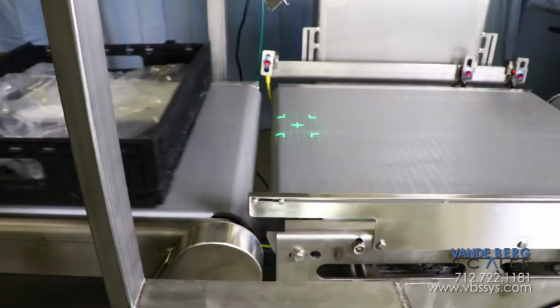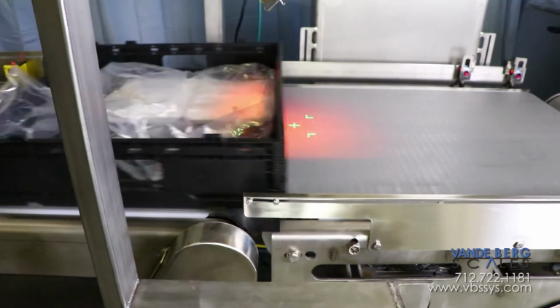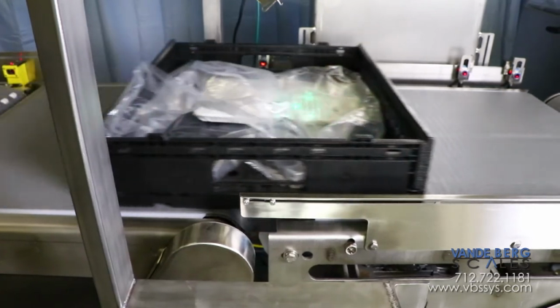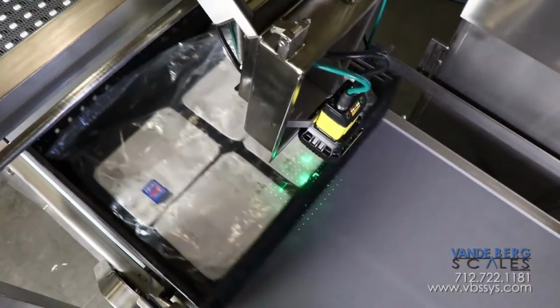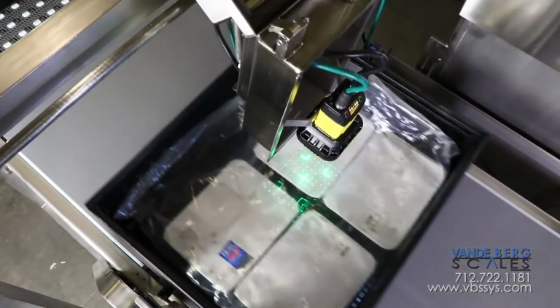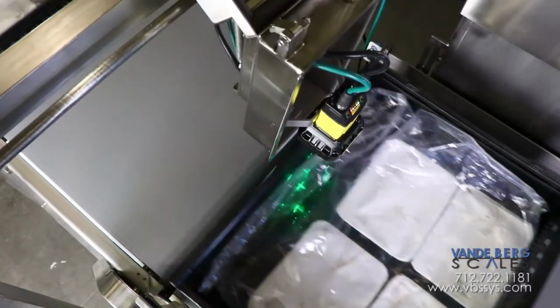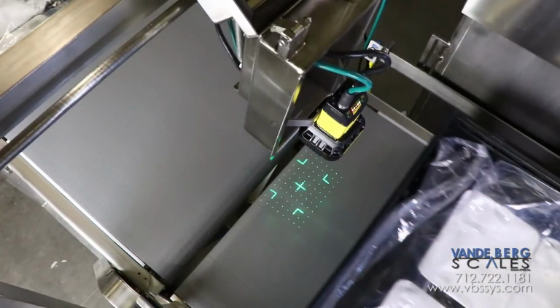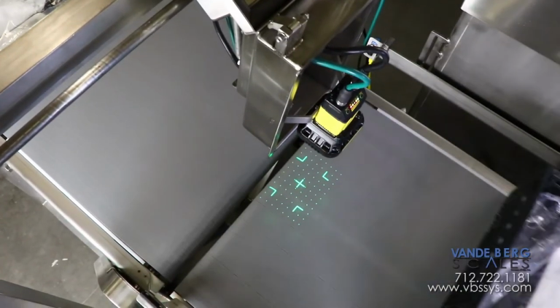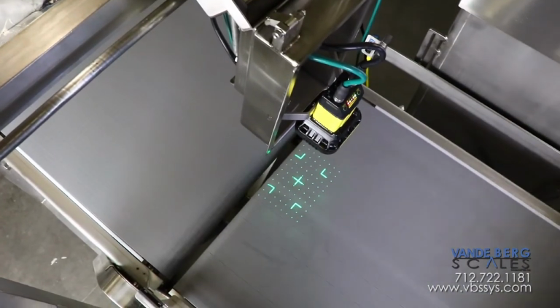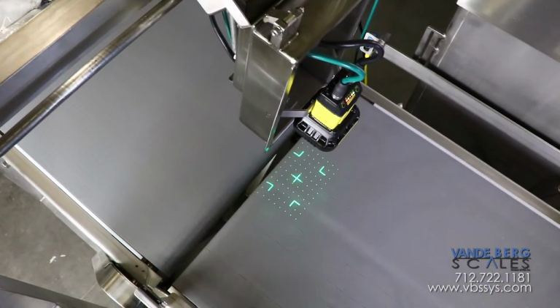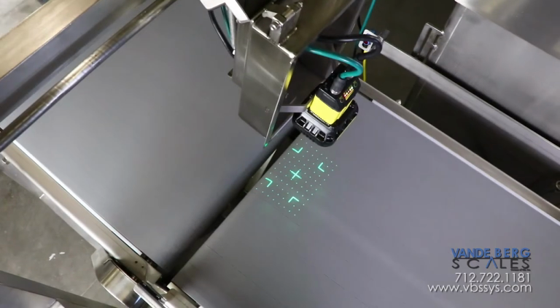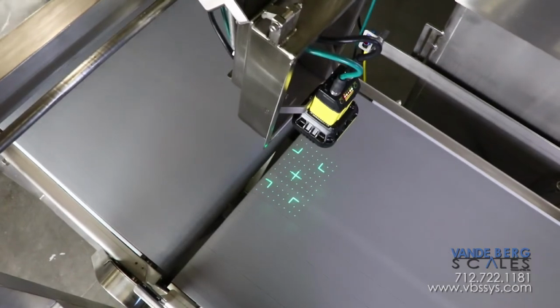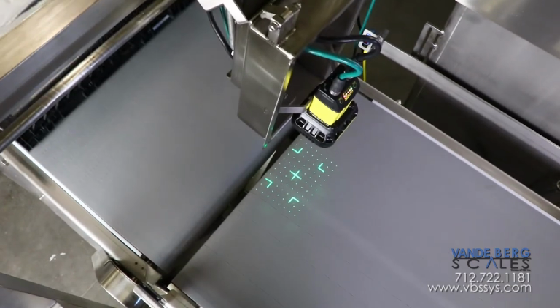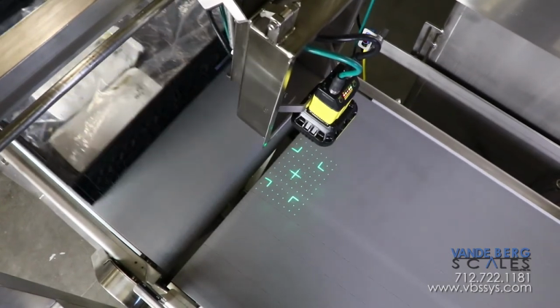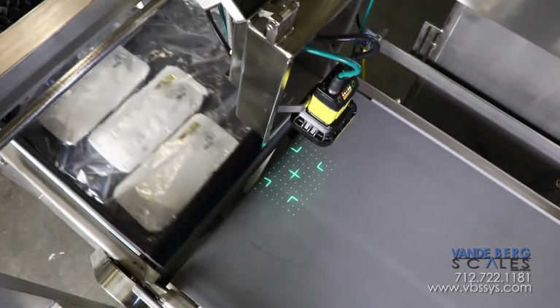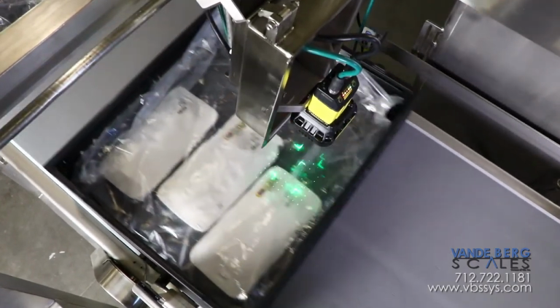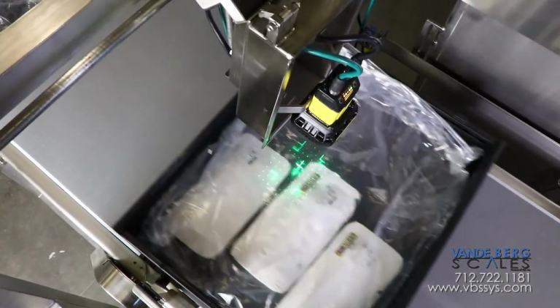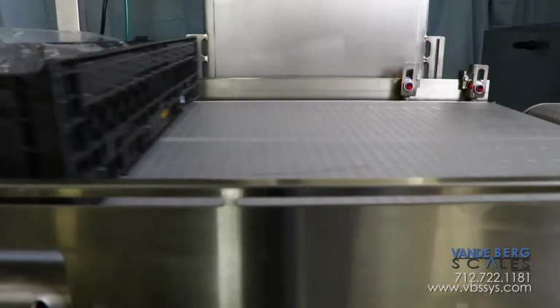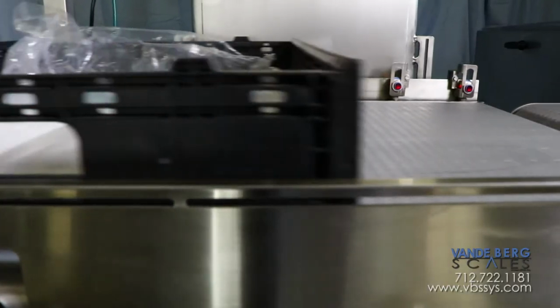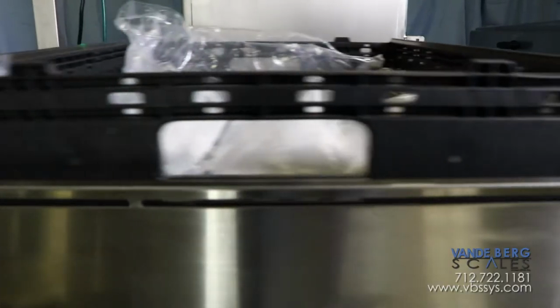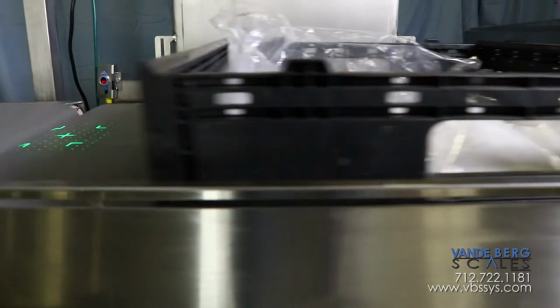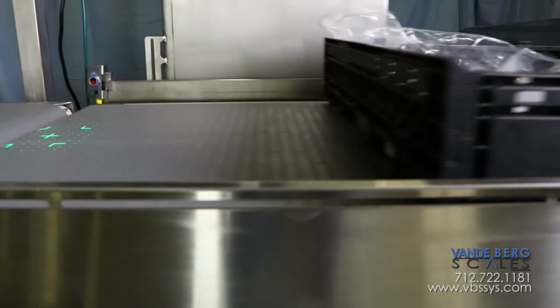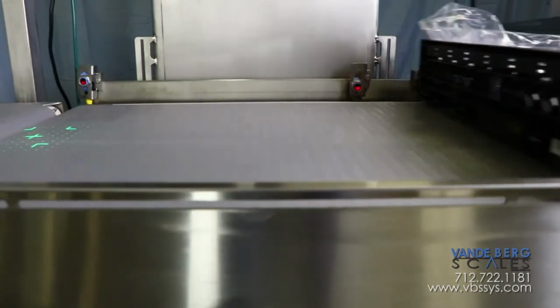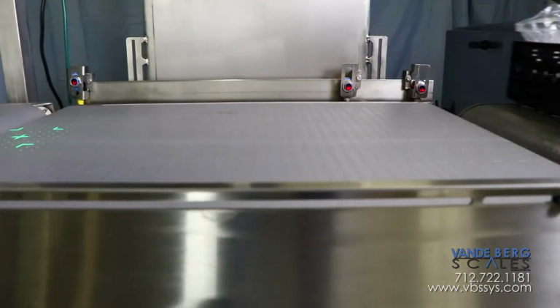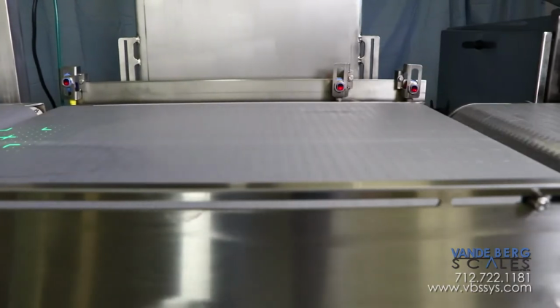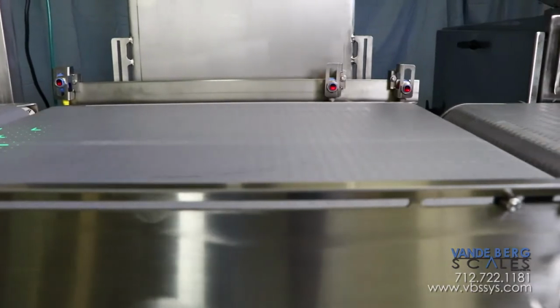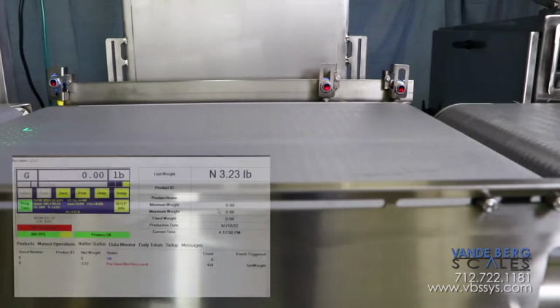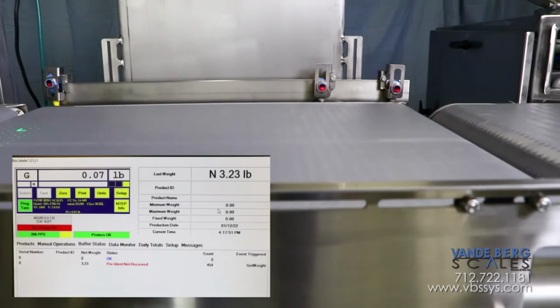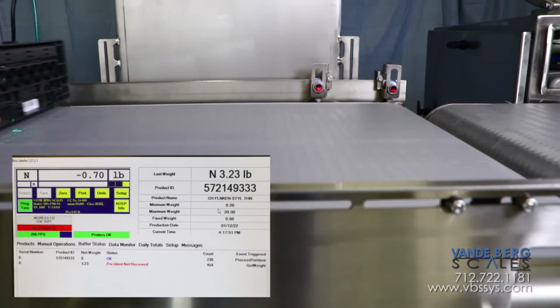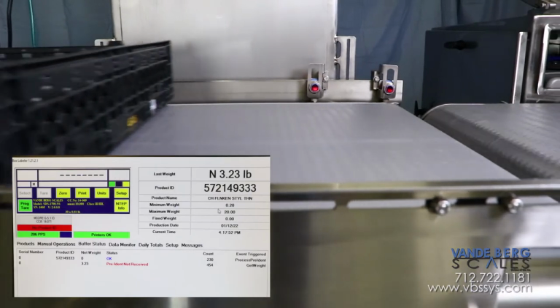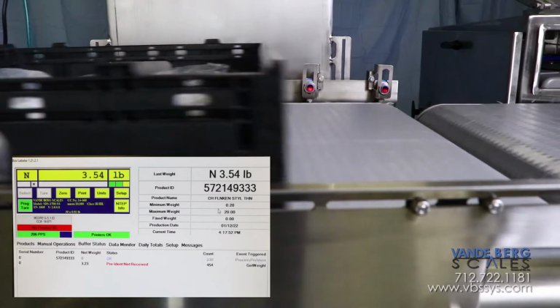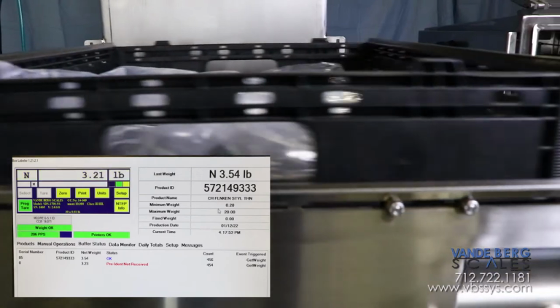A pre-ident scanner will detect one barcode through the plastic bag and populate tote information to the onboard SQL database. Next, the tote advances onto the conveyor scale, where a weight is captured and combined with the pre-ident information.